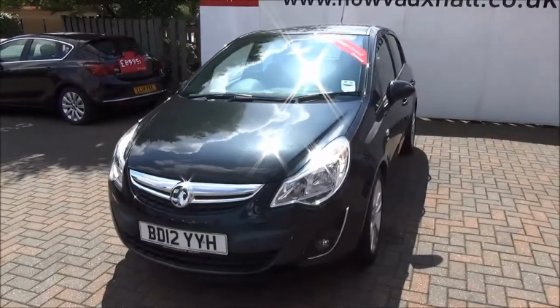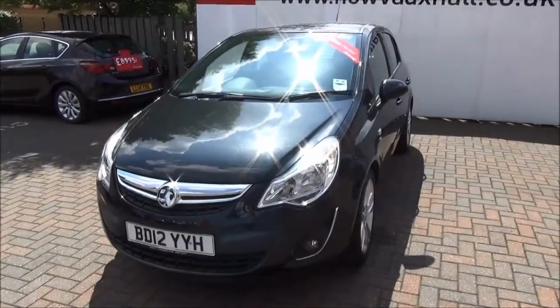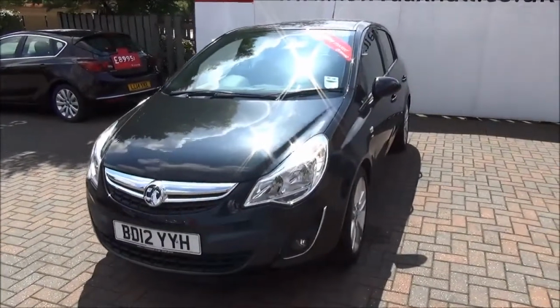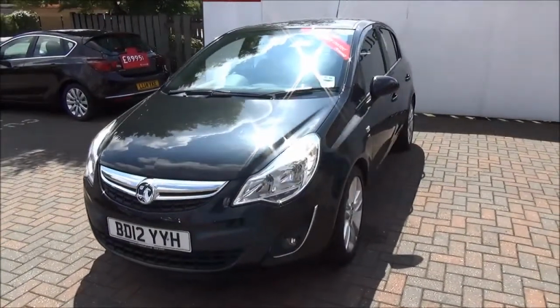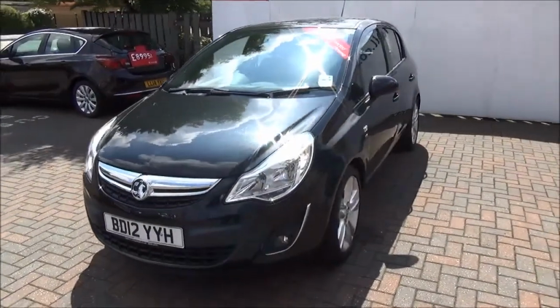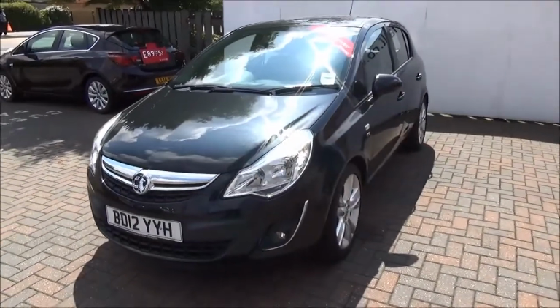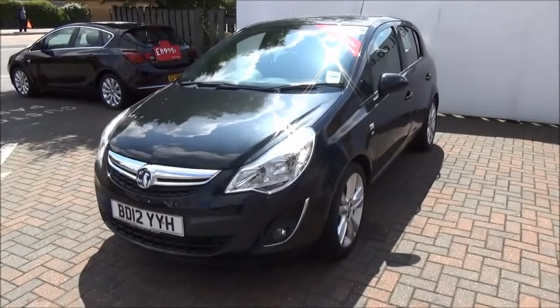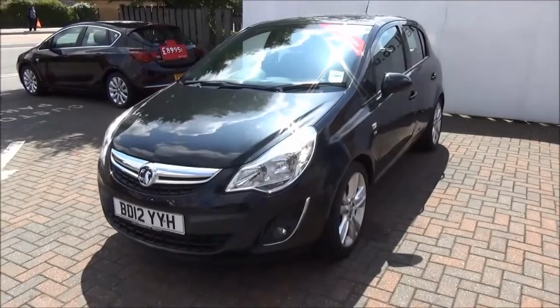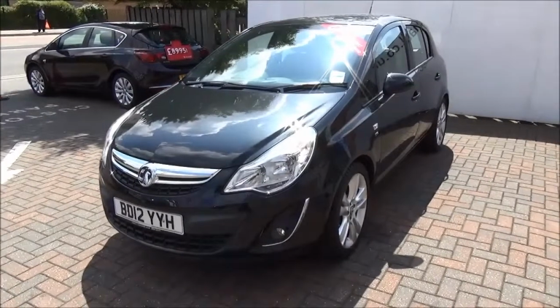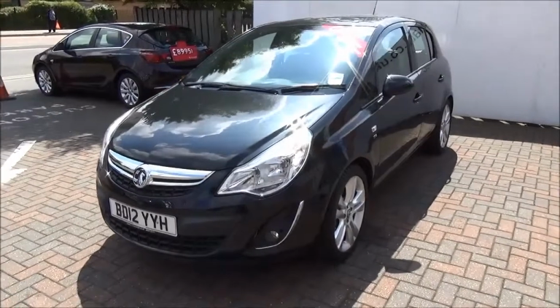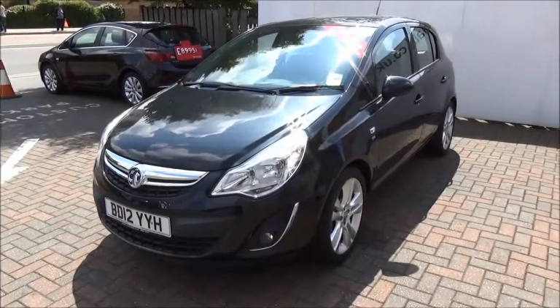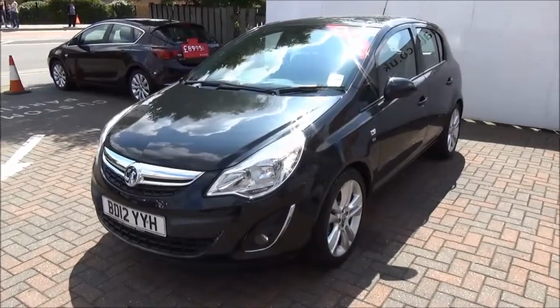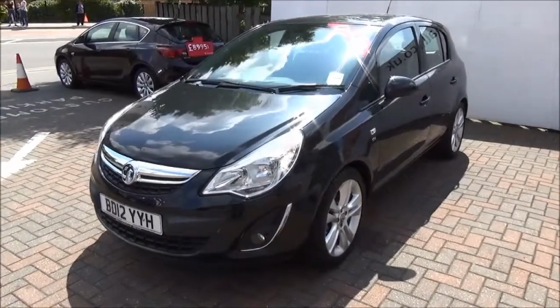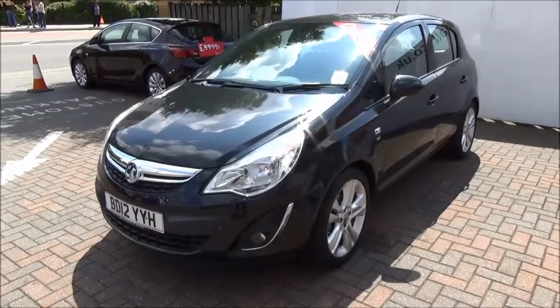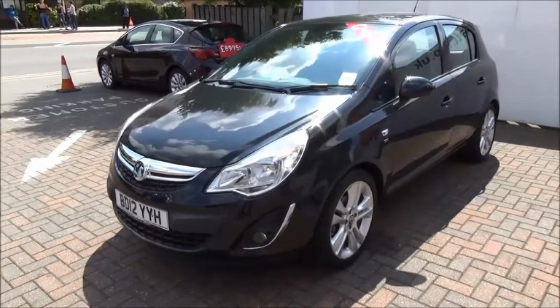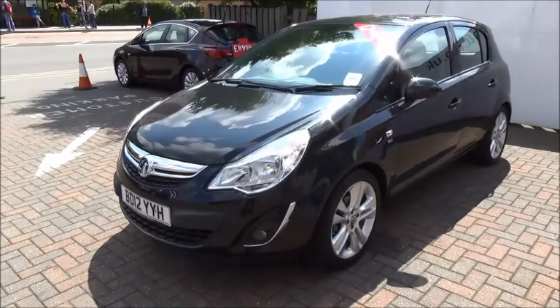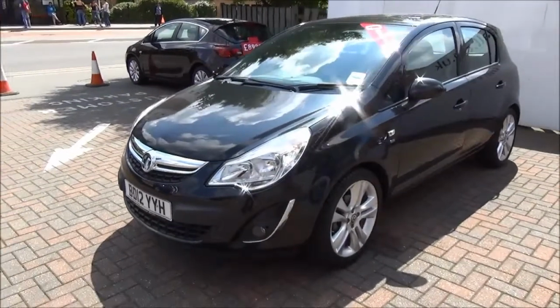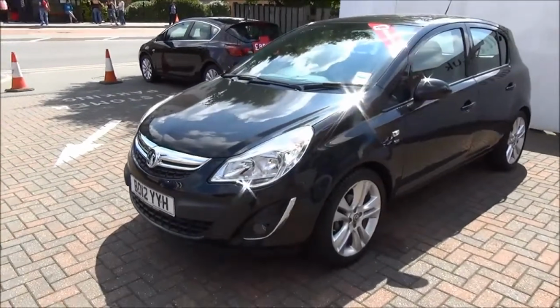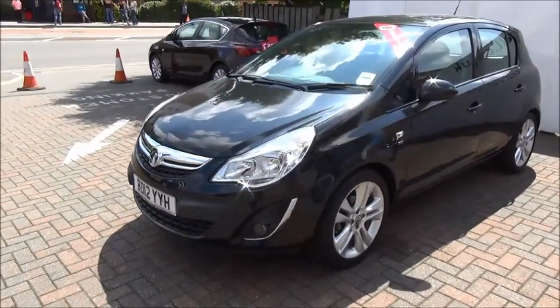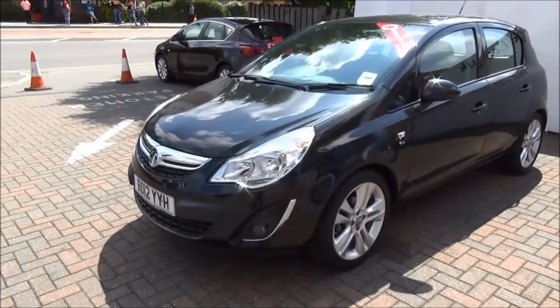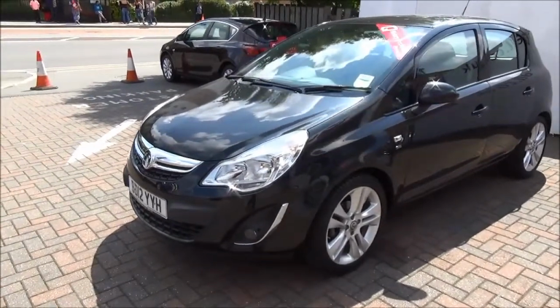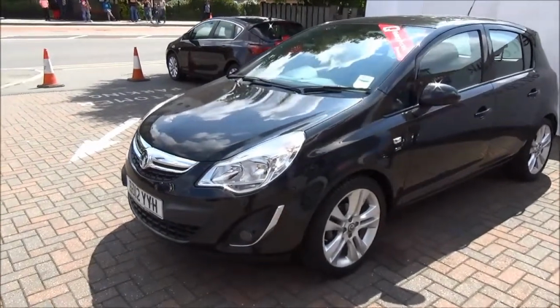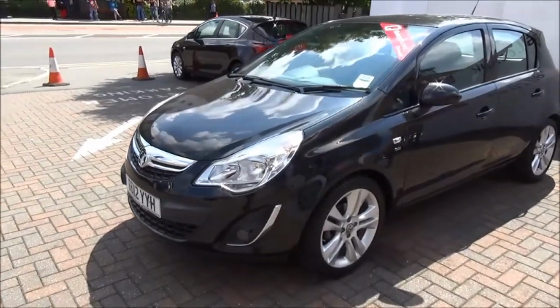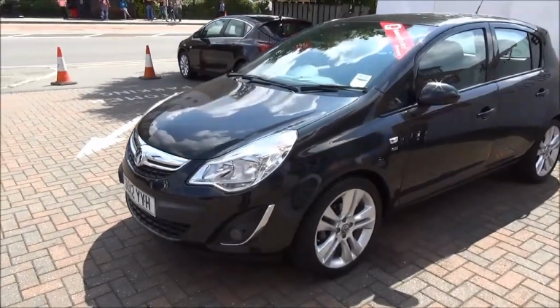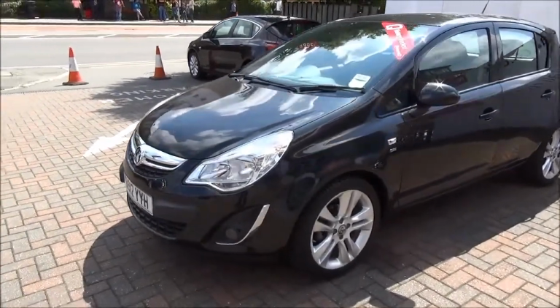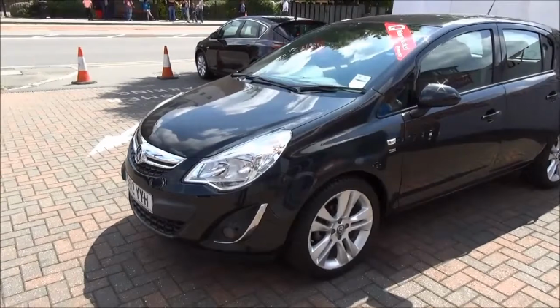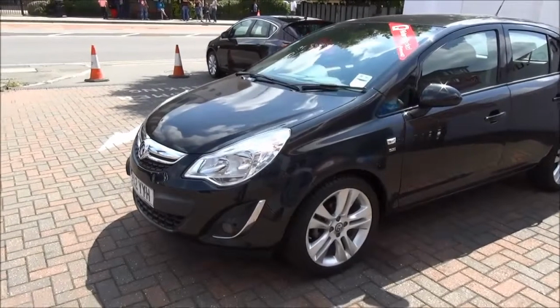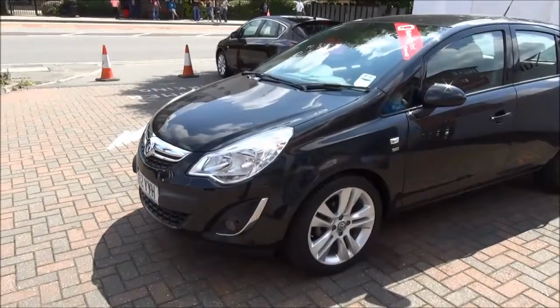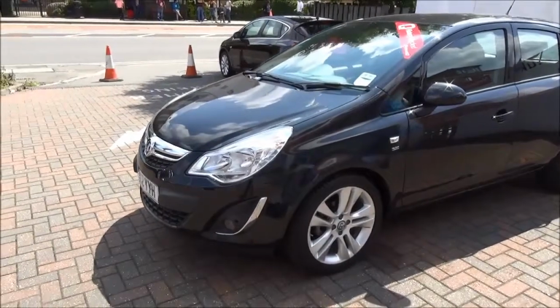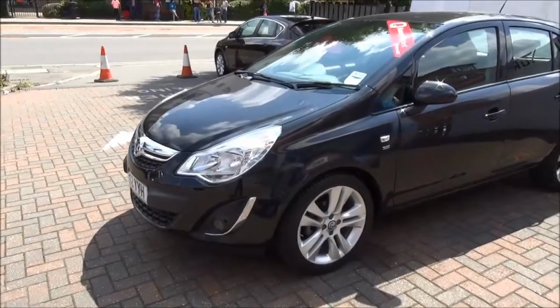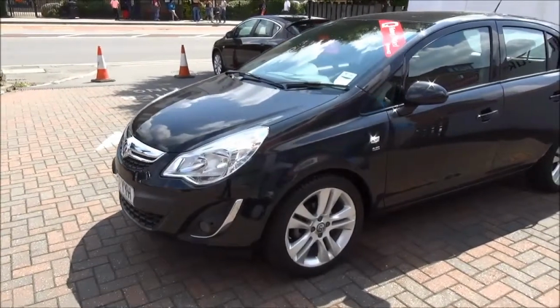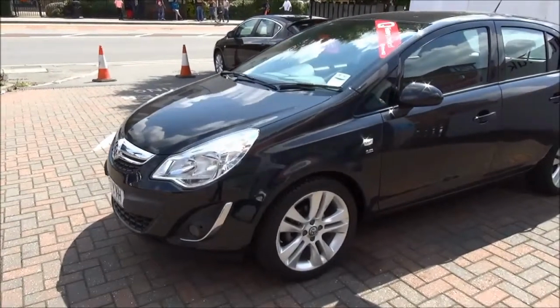This car is registered June 2012 and as you can see is on a 12 plate. This car has a warranted mileage of 16,833 miles.